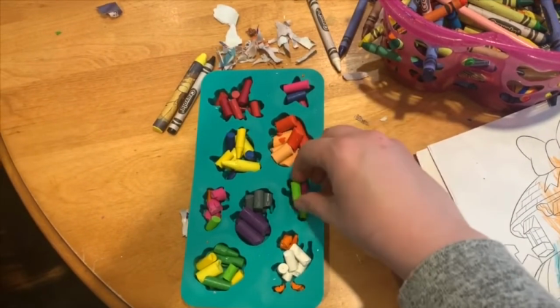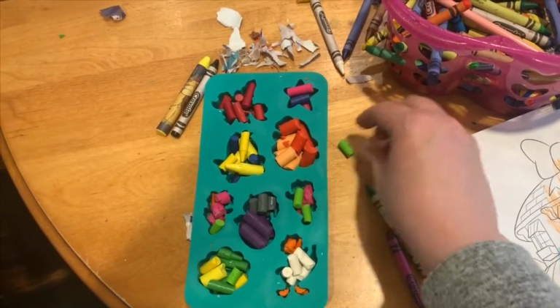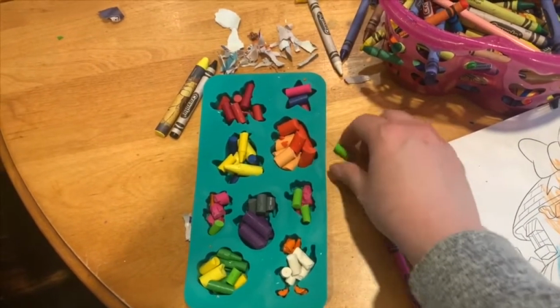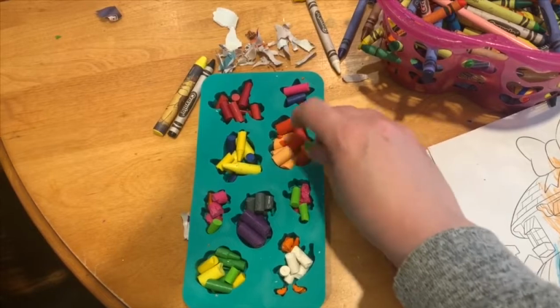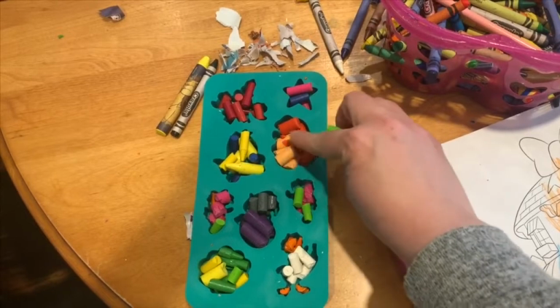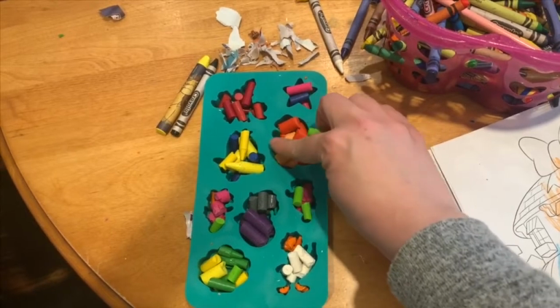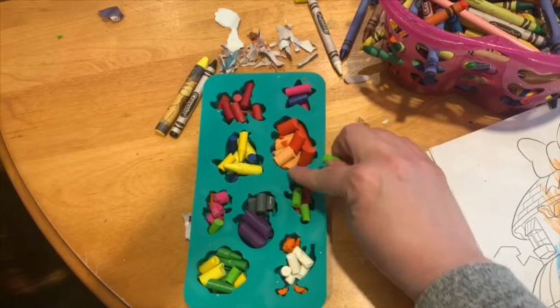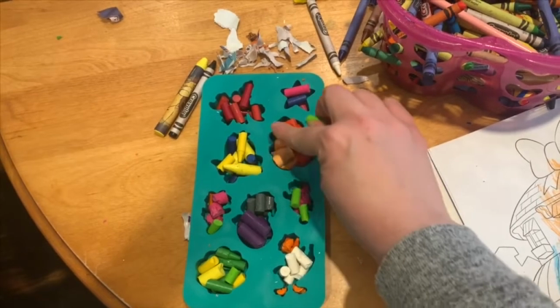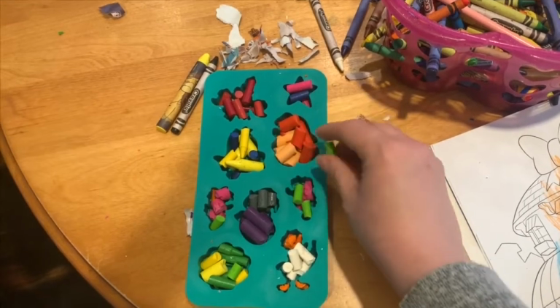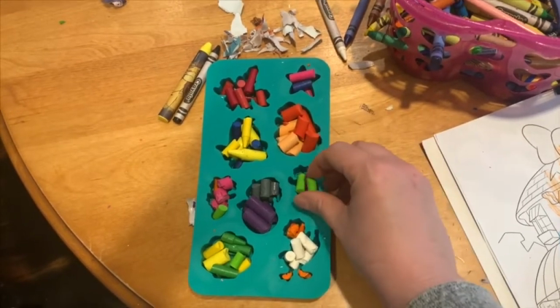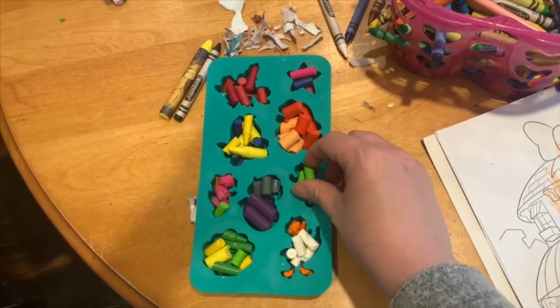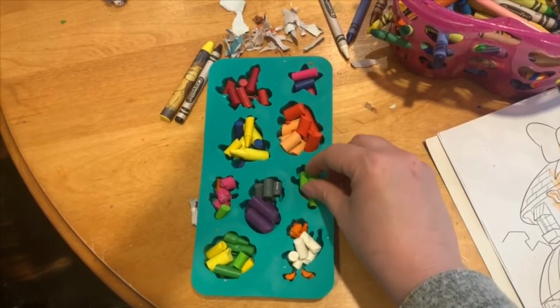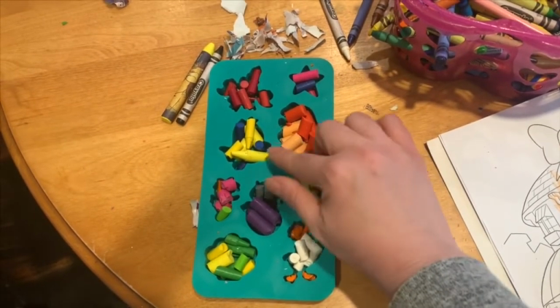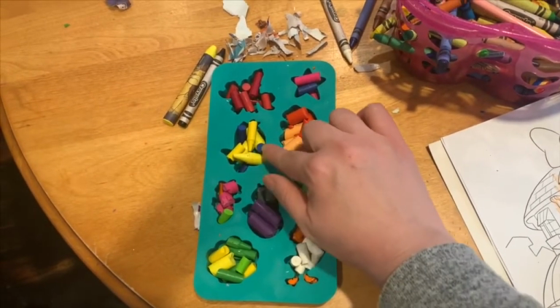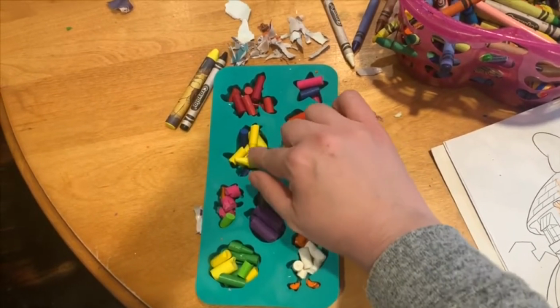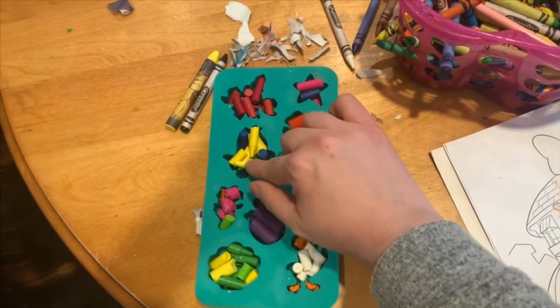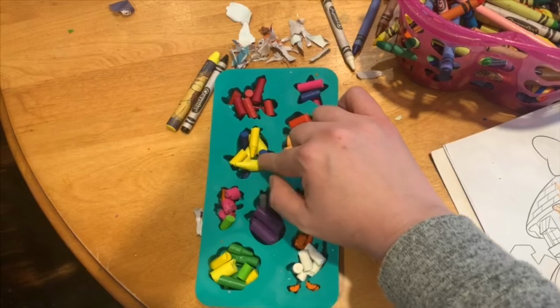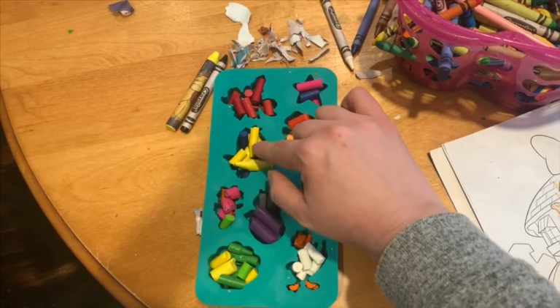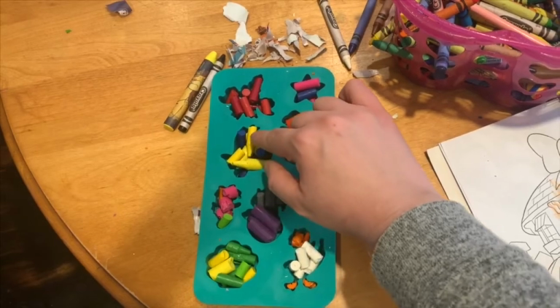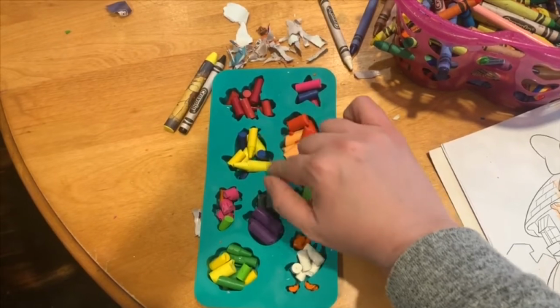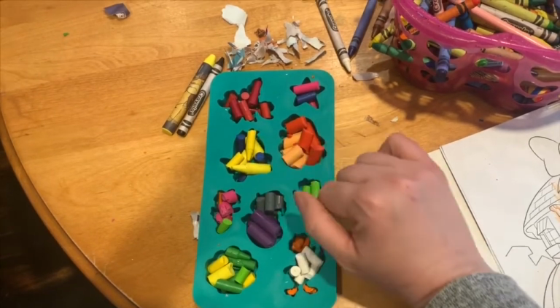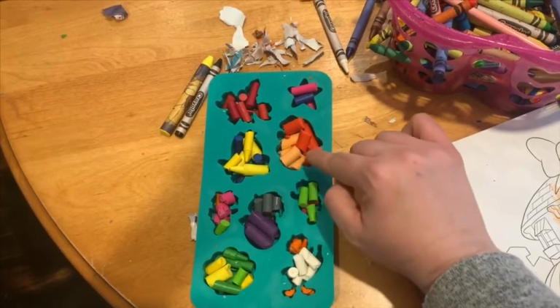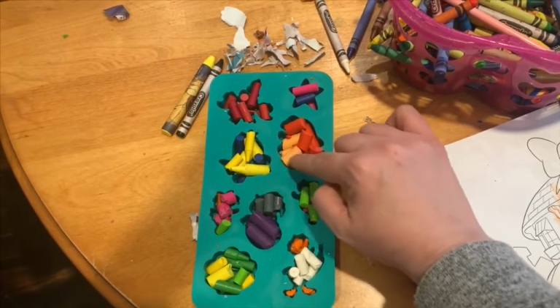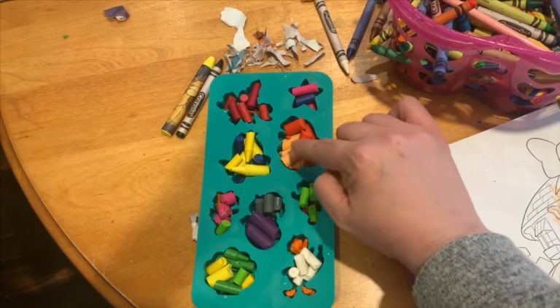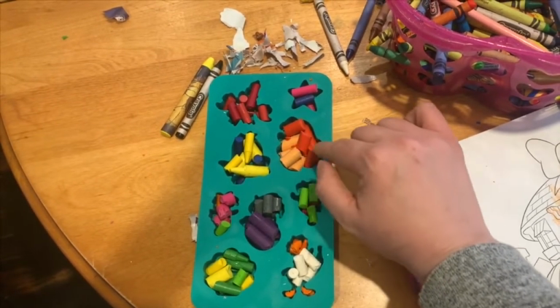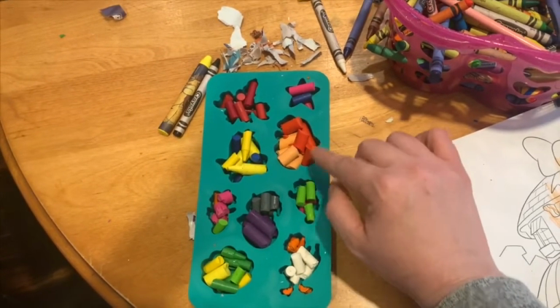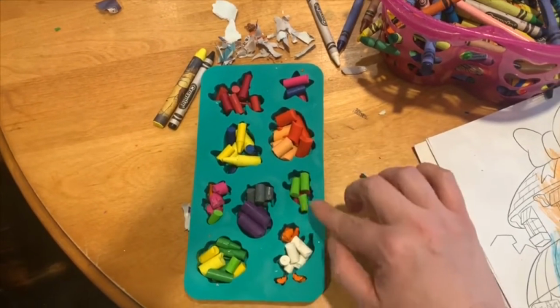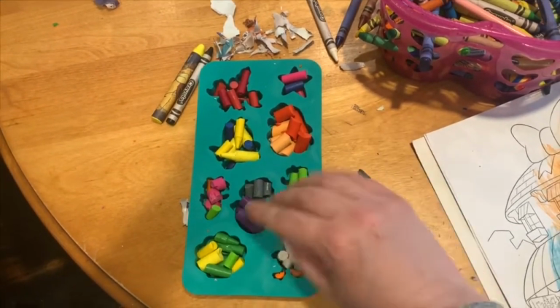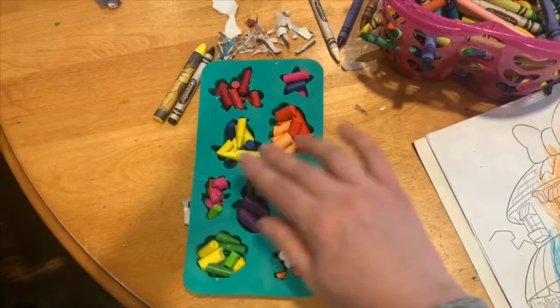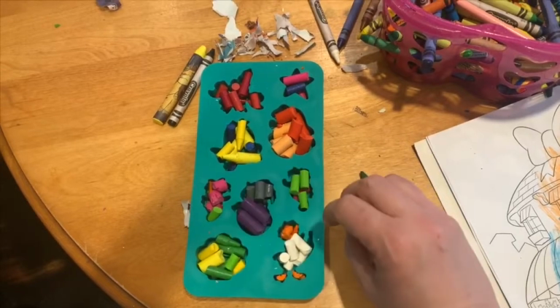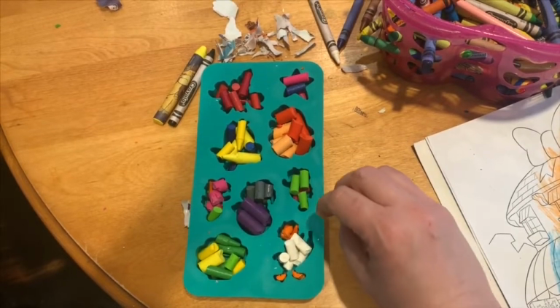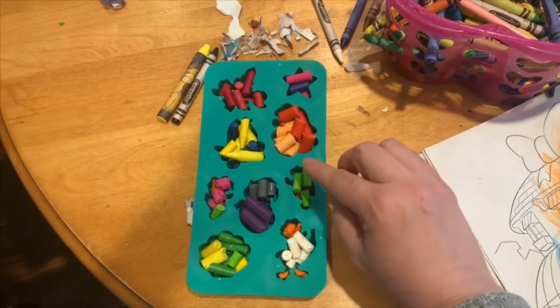So we've filled in our tray — we just took broken pieces and tossed them in. You don't have to fill up all the edges right away because when it melts it's gonna fill in. Some of them we did purposely, like Flounder — I did yellow and blue — and Ariel I did peach and red, but some of them we just did a mix of colors.